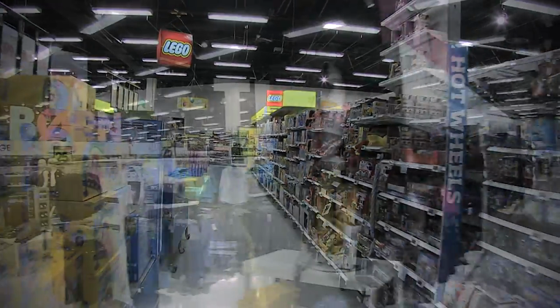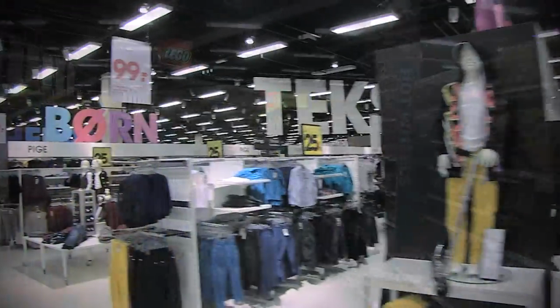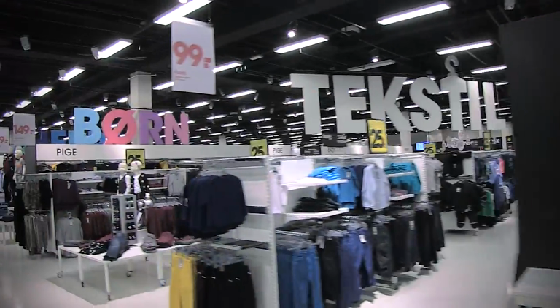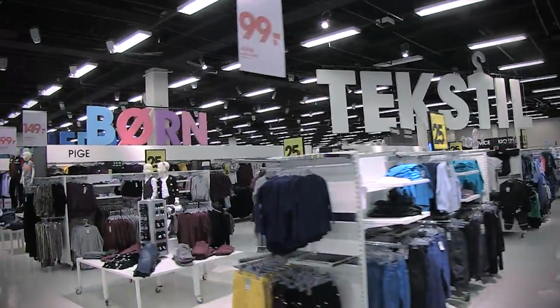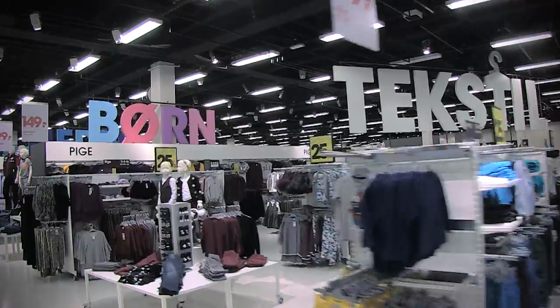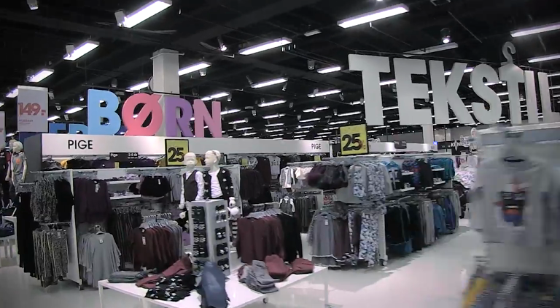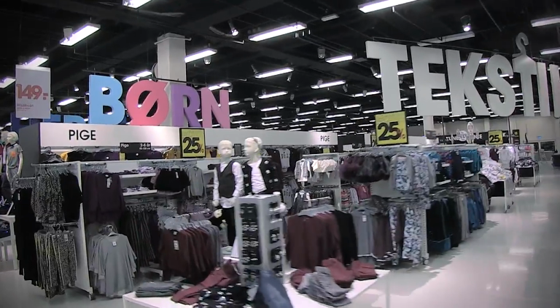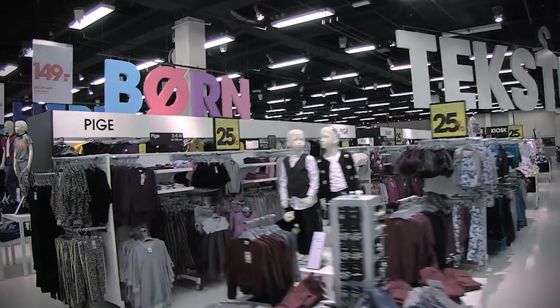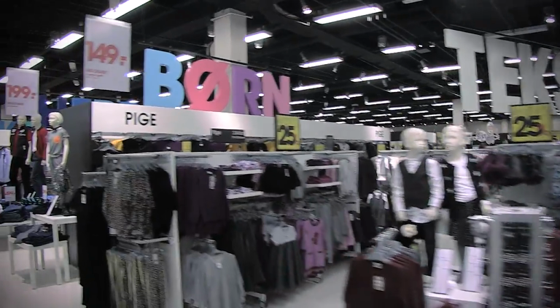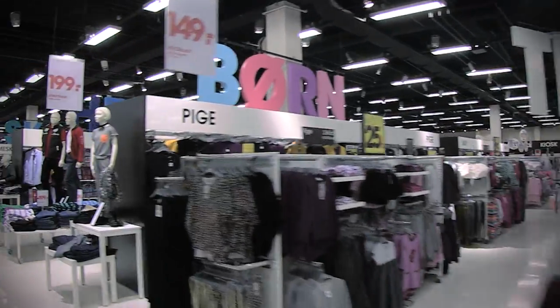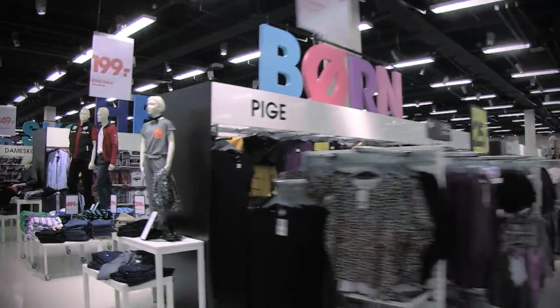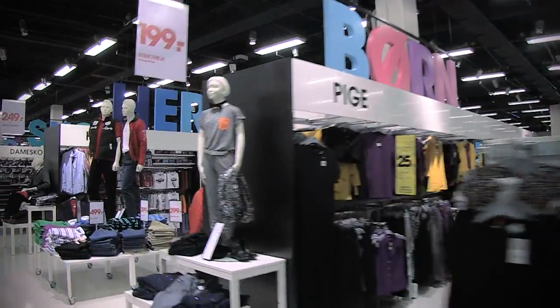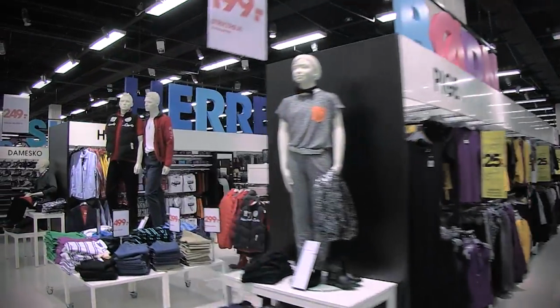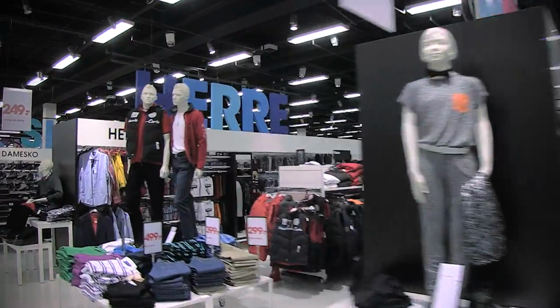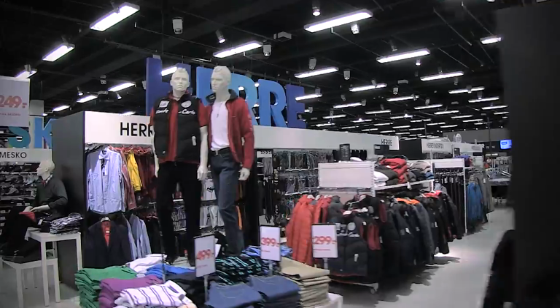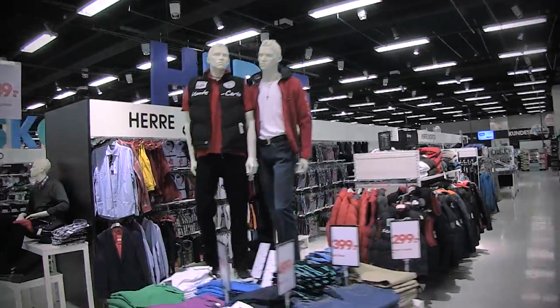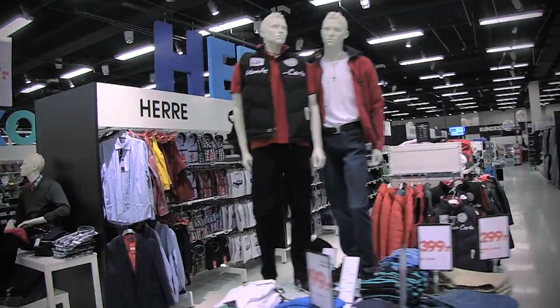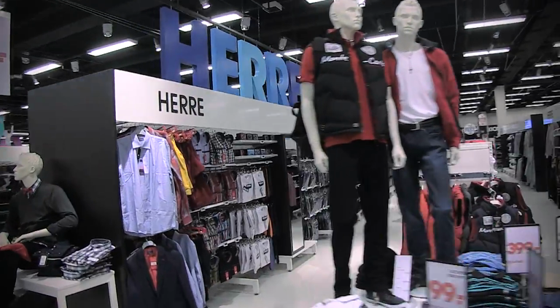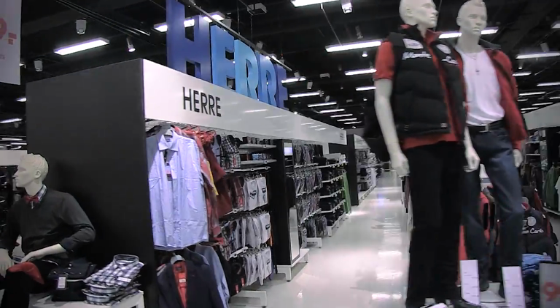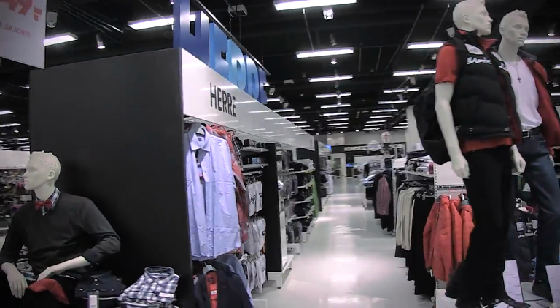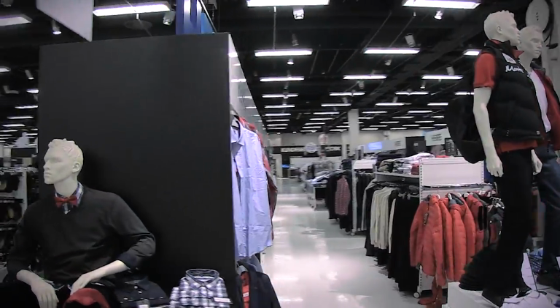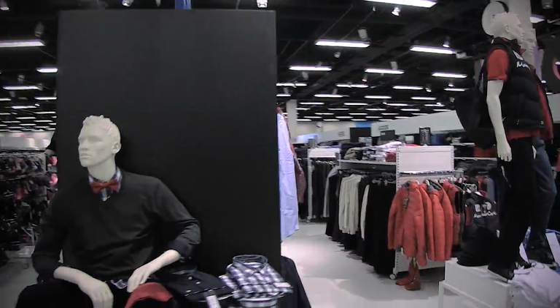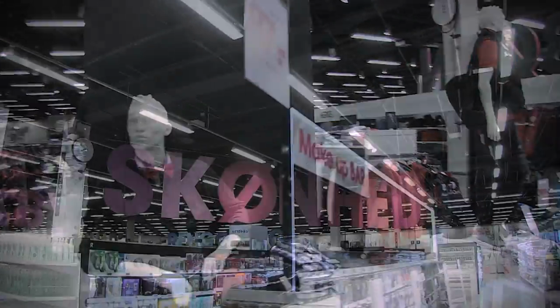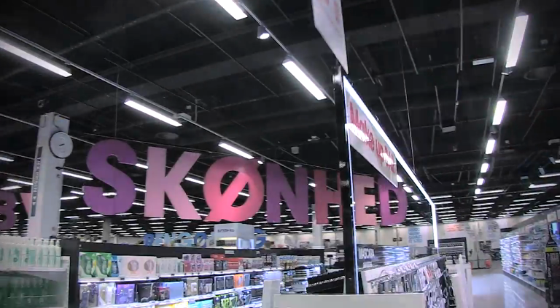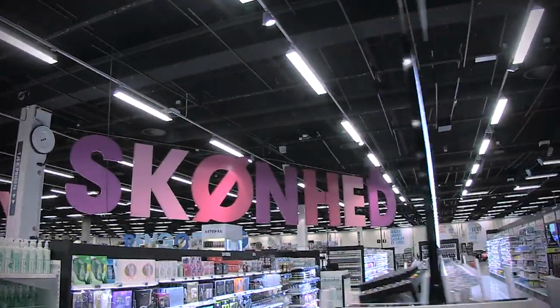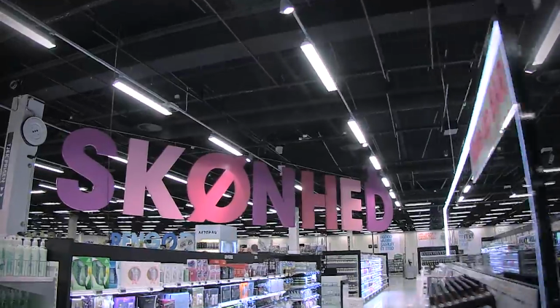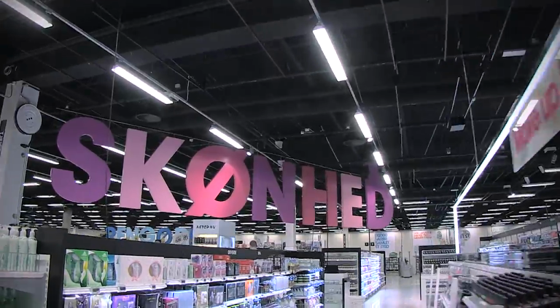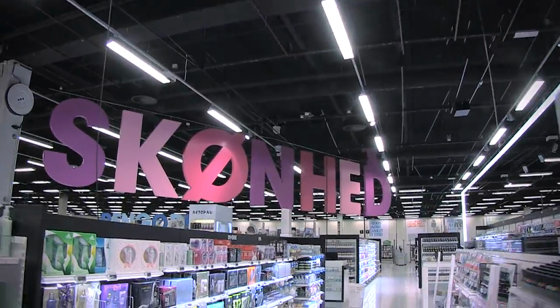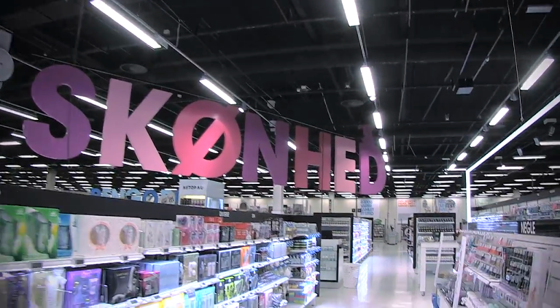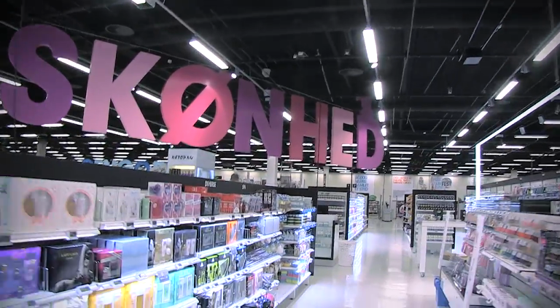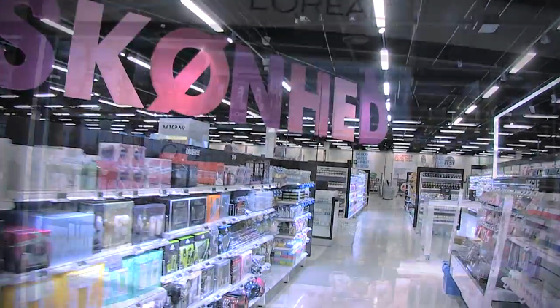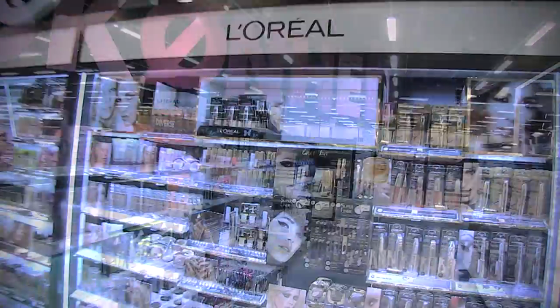The look and feel in the textile department has experienced a significant change and is now light and modern, with signs that have made it easier to navigate. In the beauty department there is extra focus on makeup and skin care.